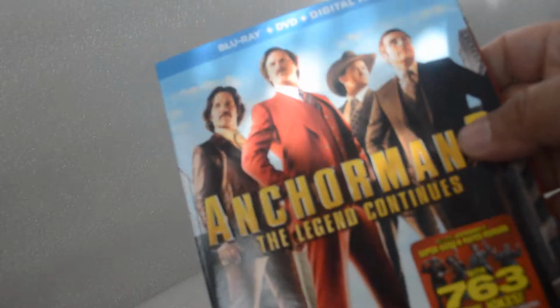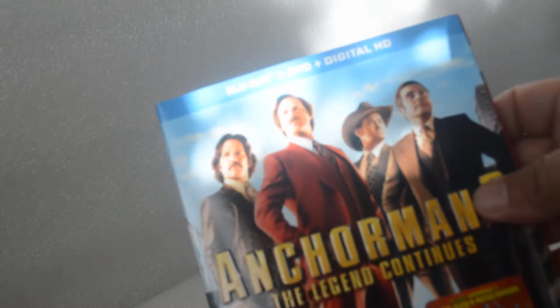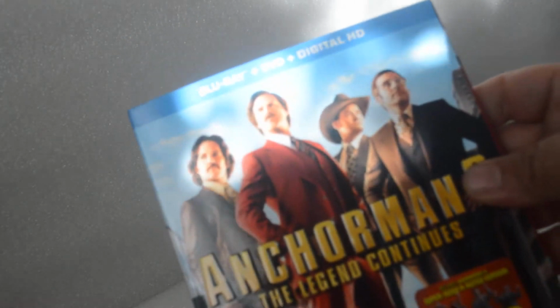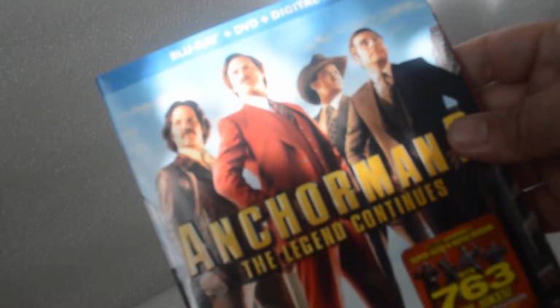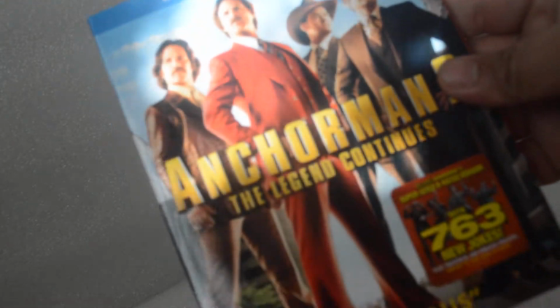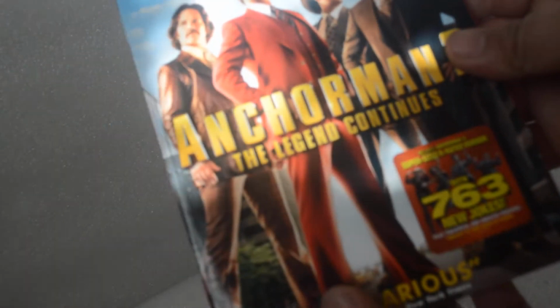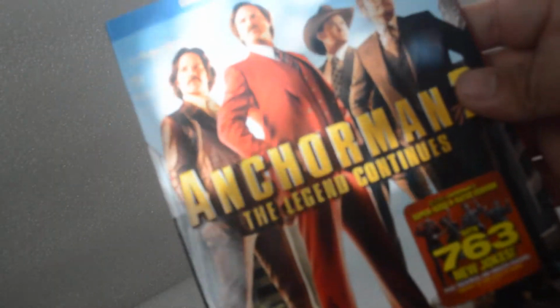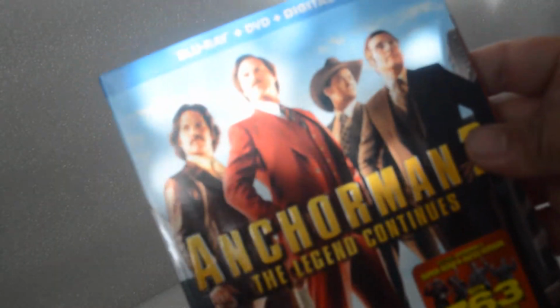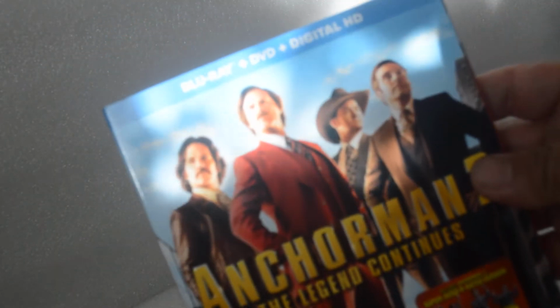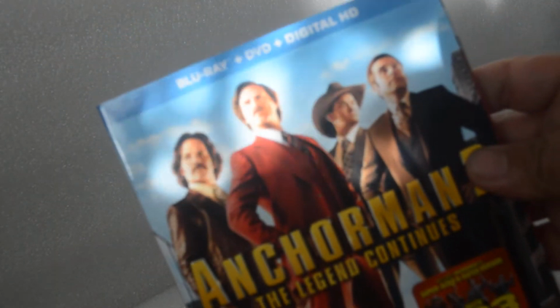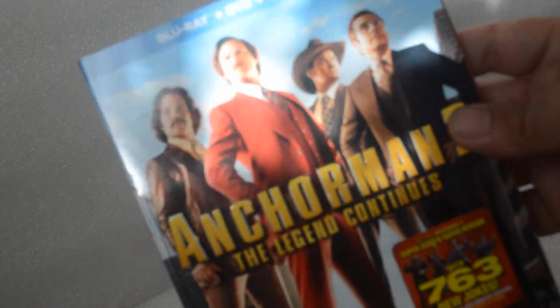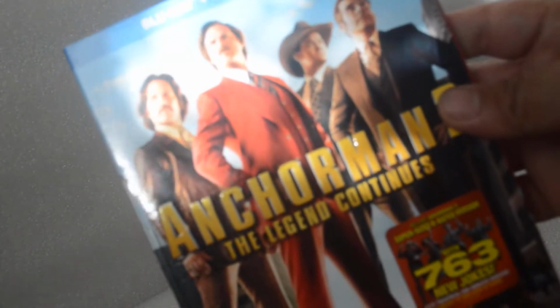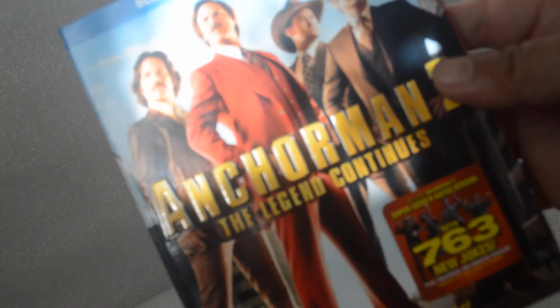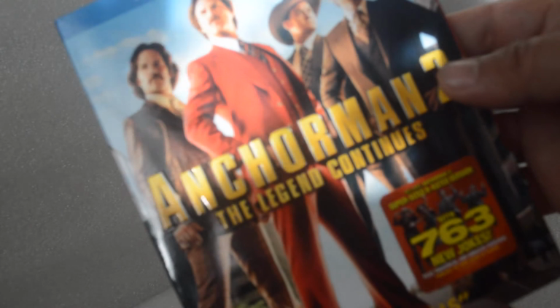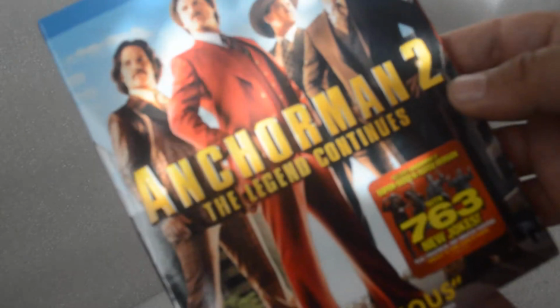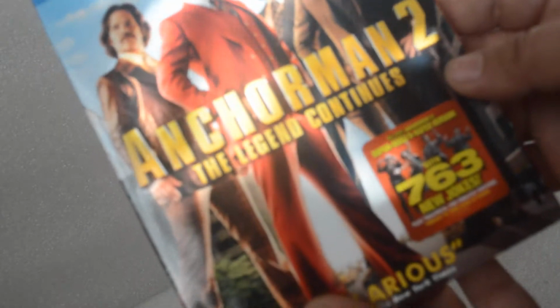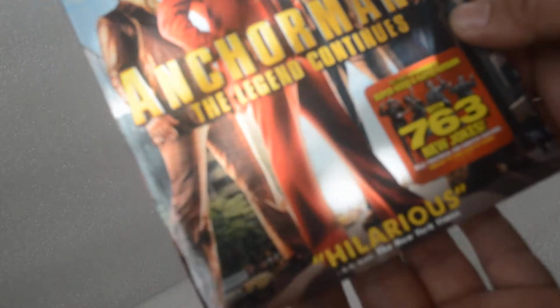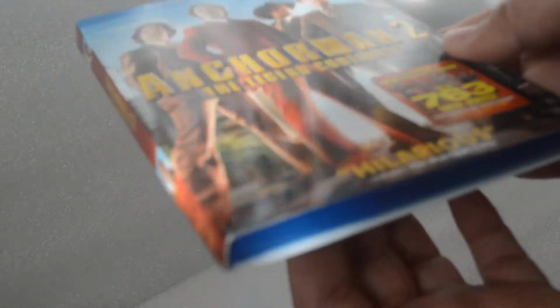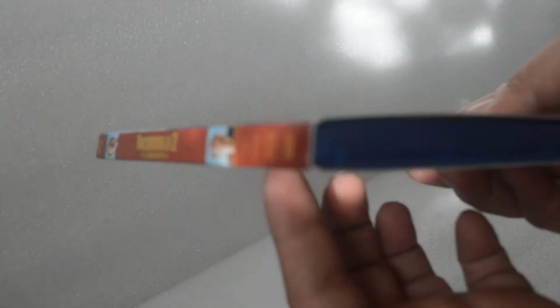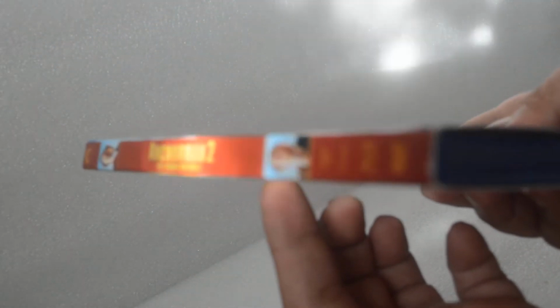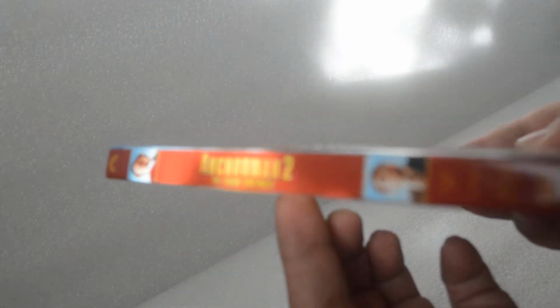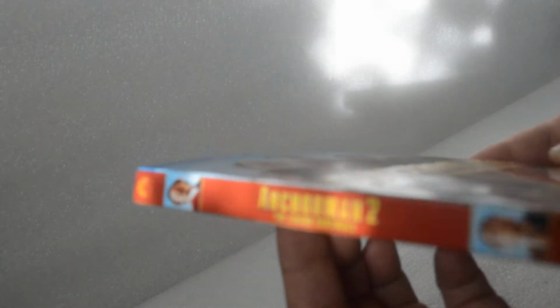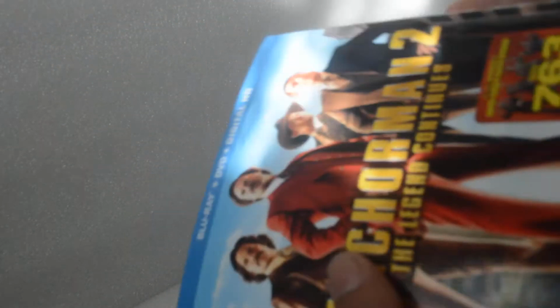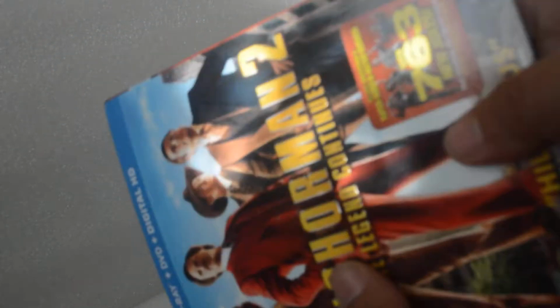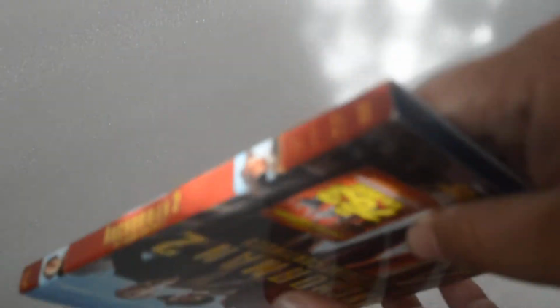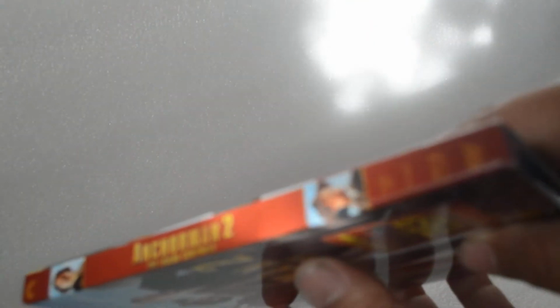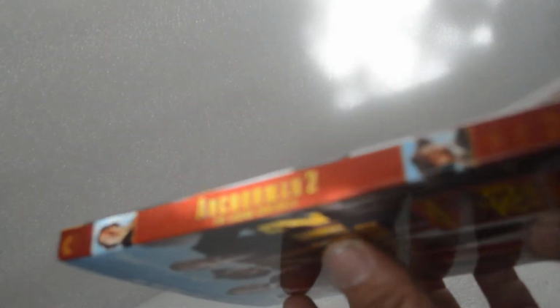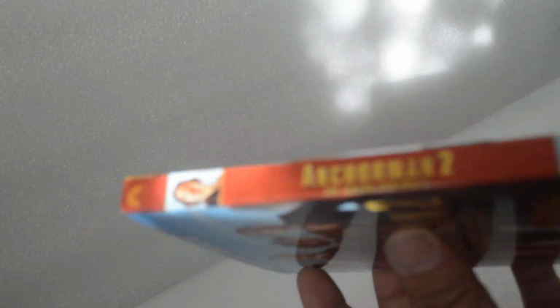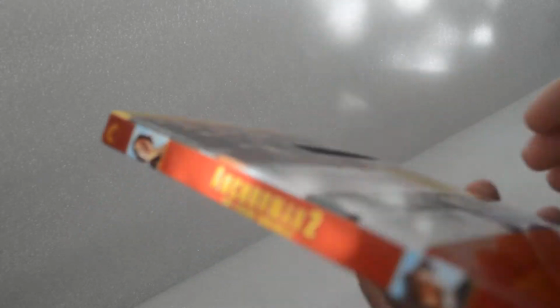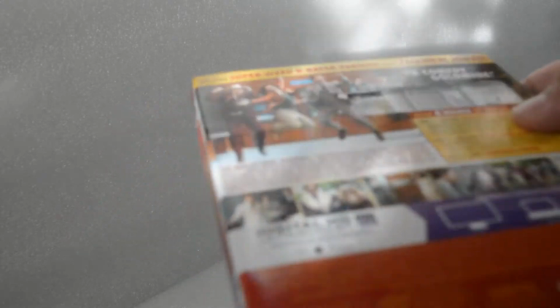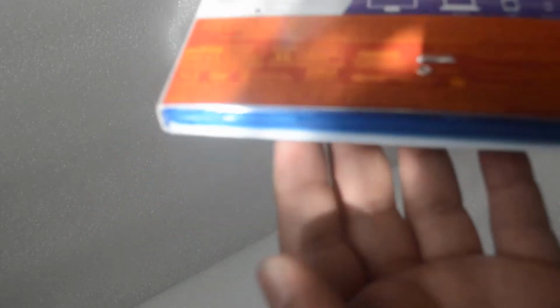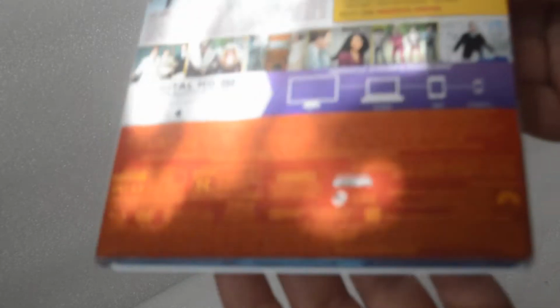Here's a slipcover — very glossy you guys. This is the rated R version. Here's the side, the spine, and here's the back.